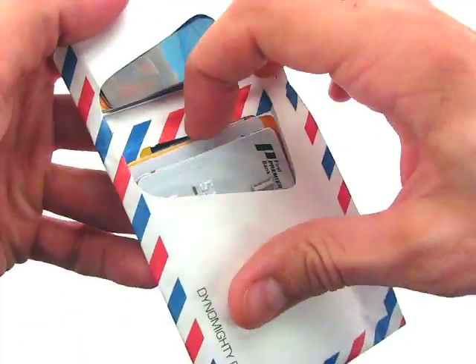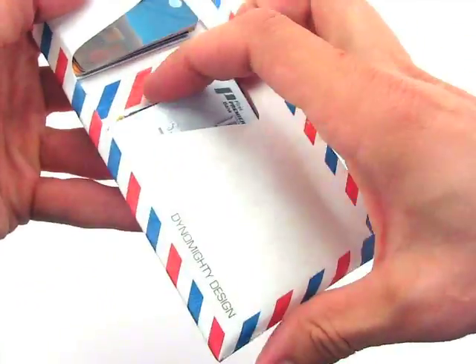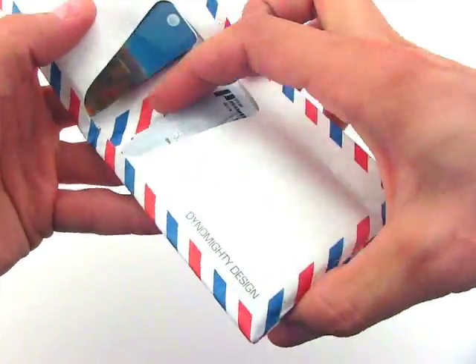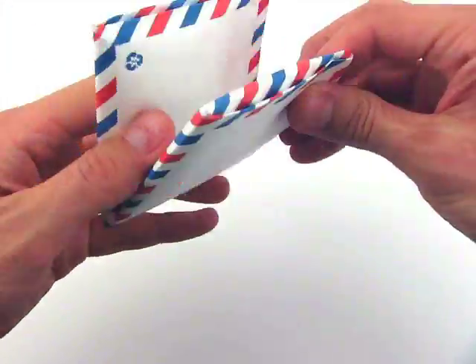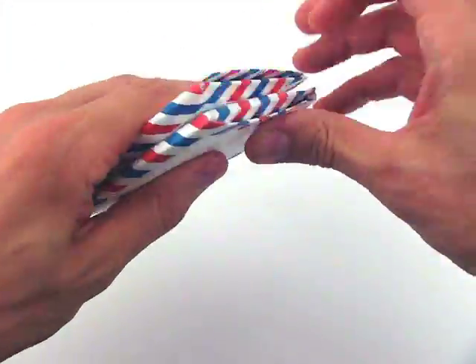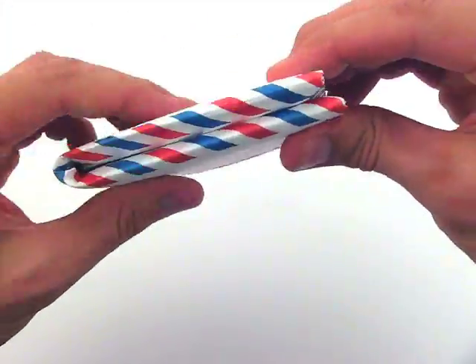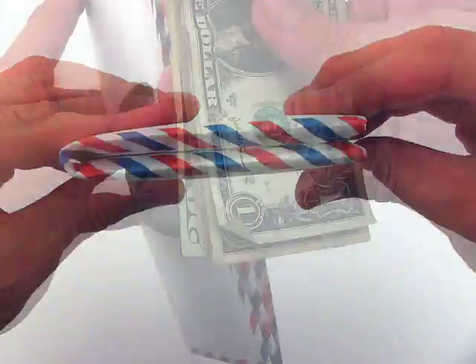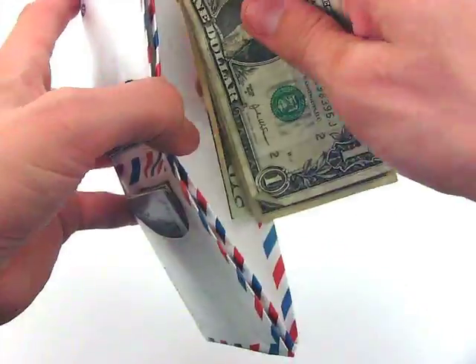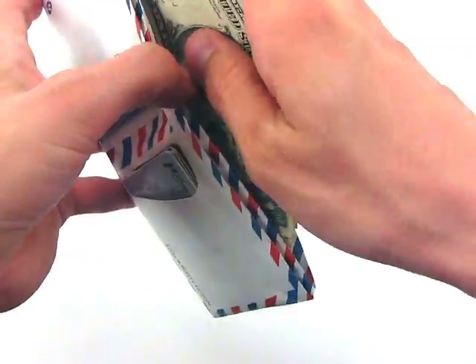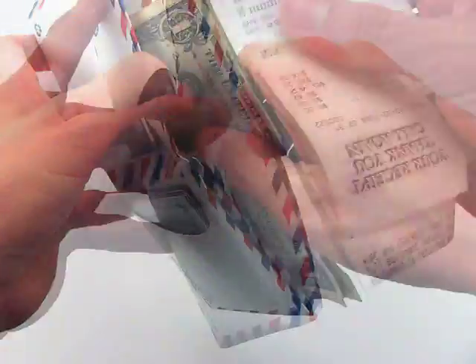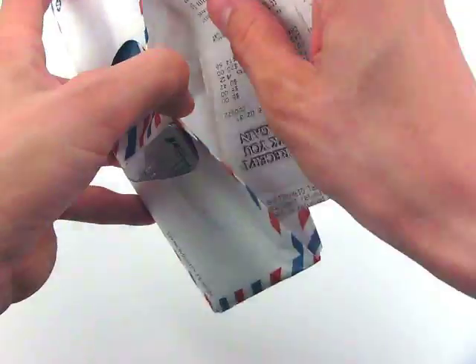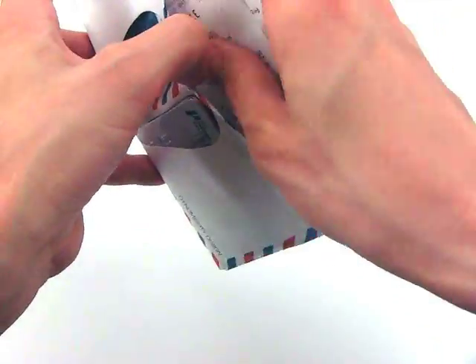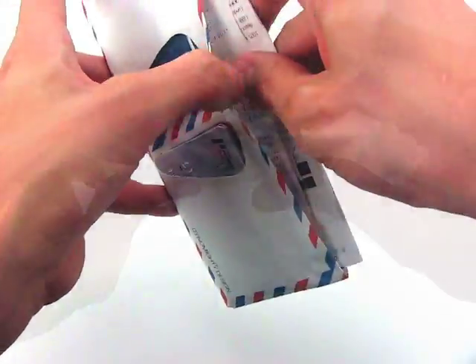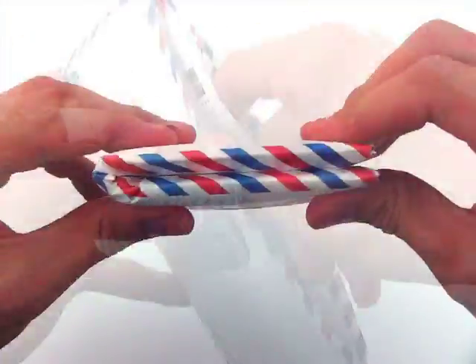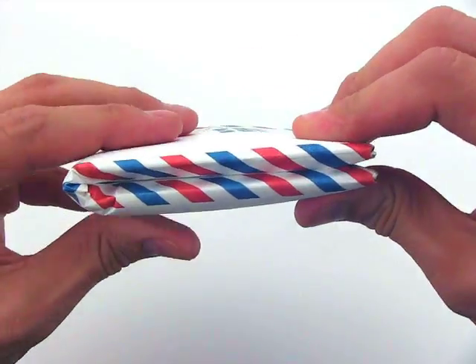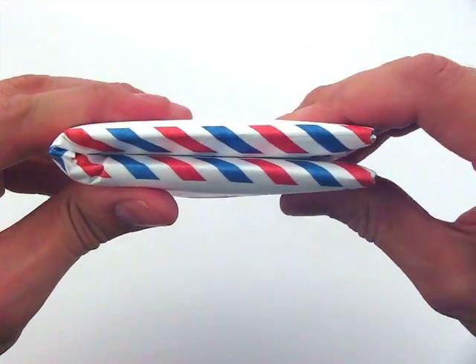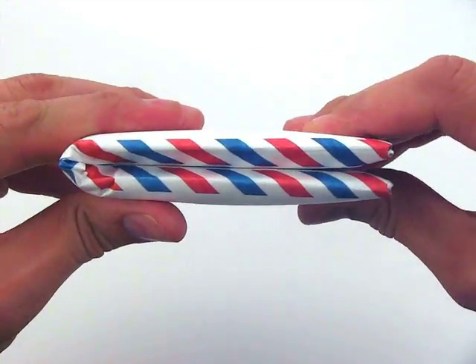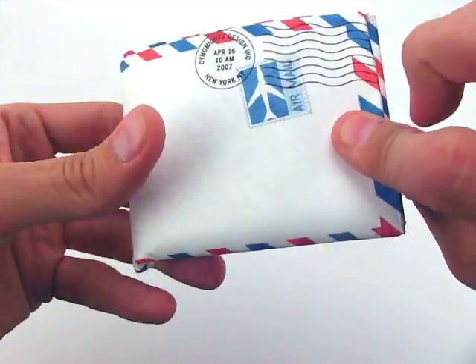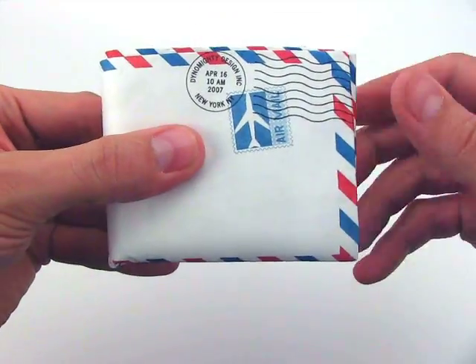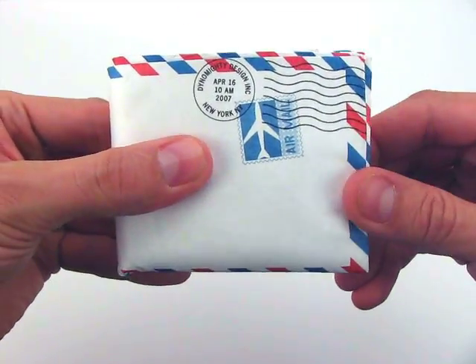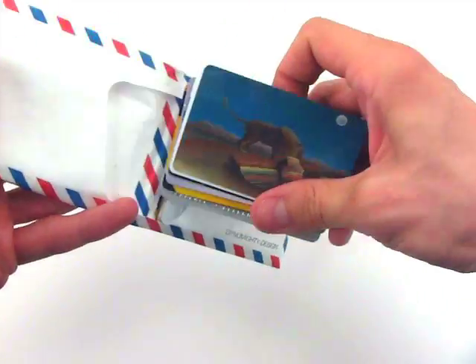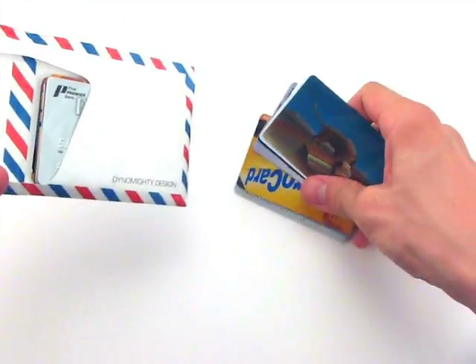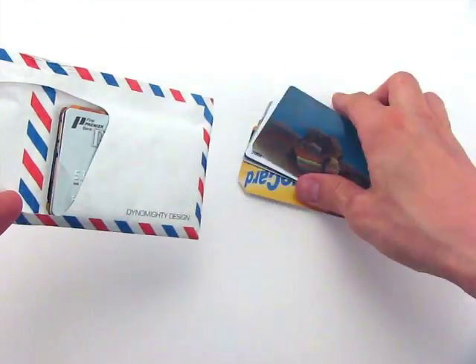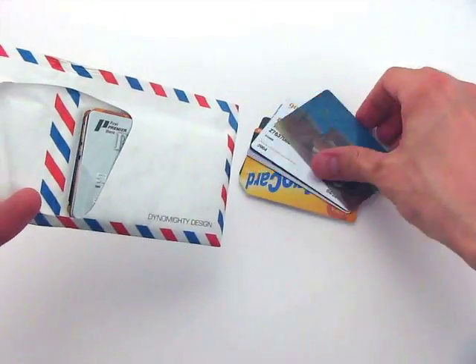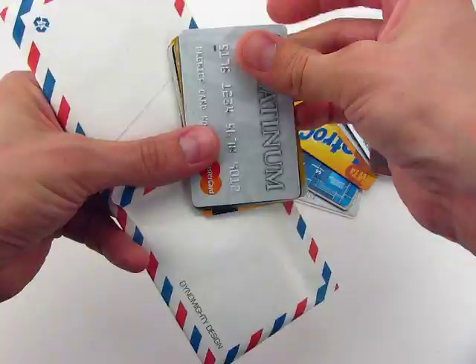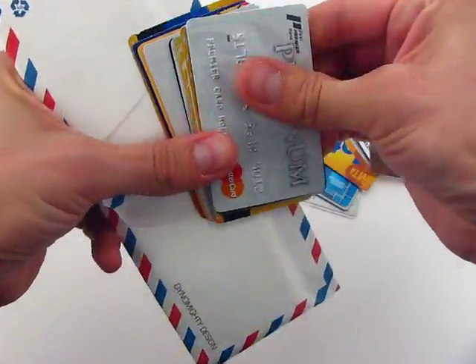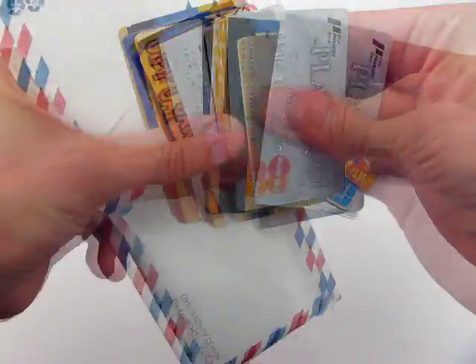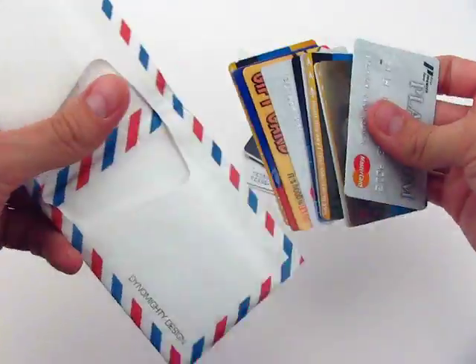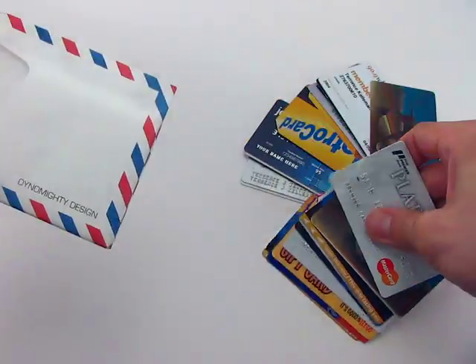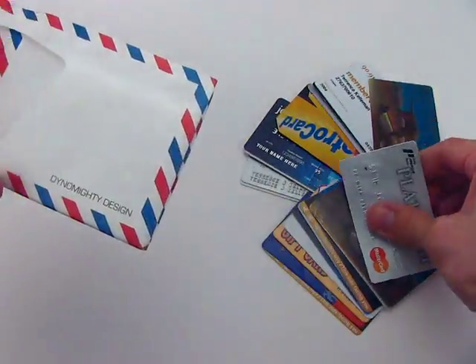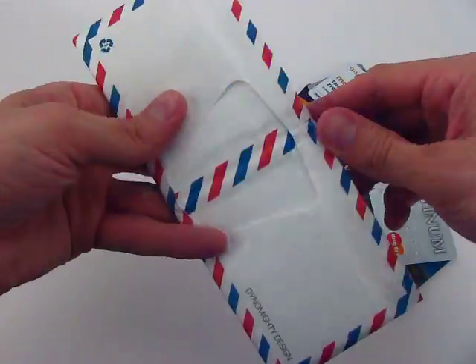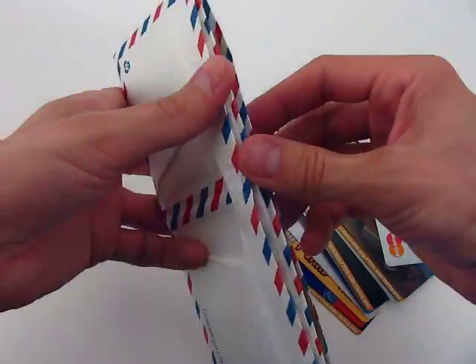Add more and get more with the Mighty Wallet — this will happen right before your eyes. As you fill the wallet, it gets bigger, but it only takes up as much space as what you put inside it. If all you need to carry around is a couple cards and cash, this wallet is also perfect for you.